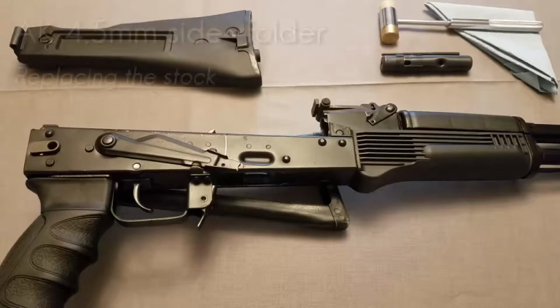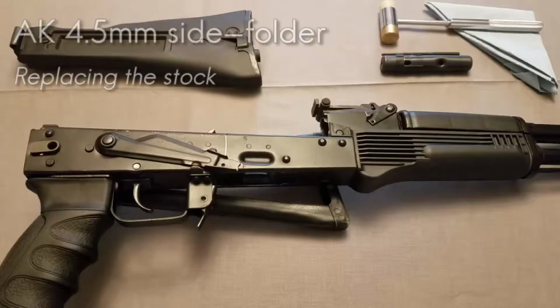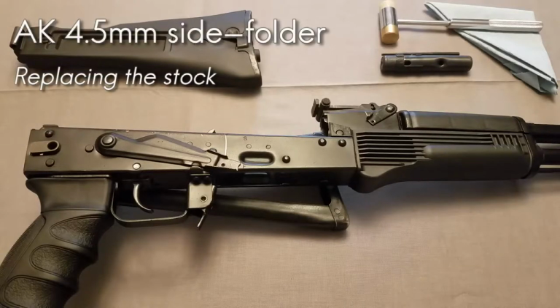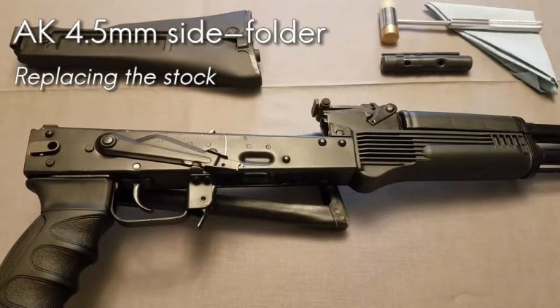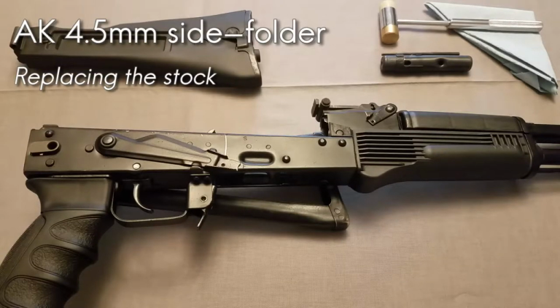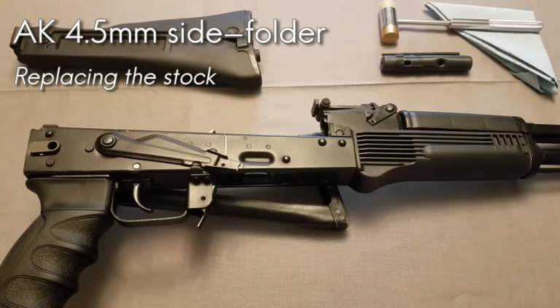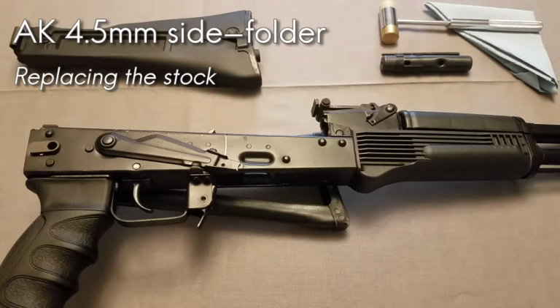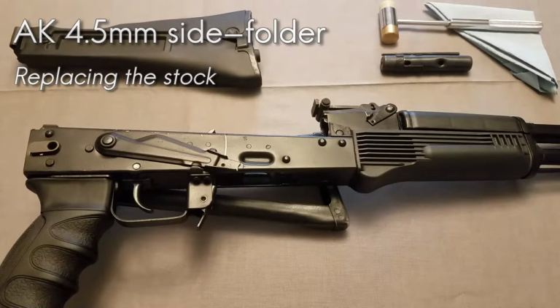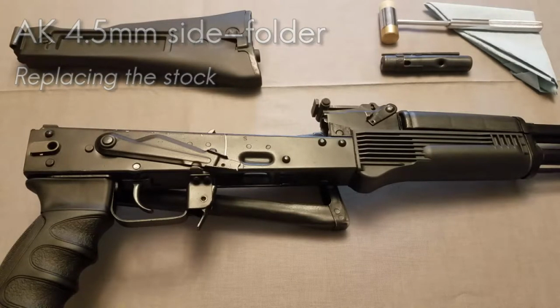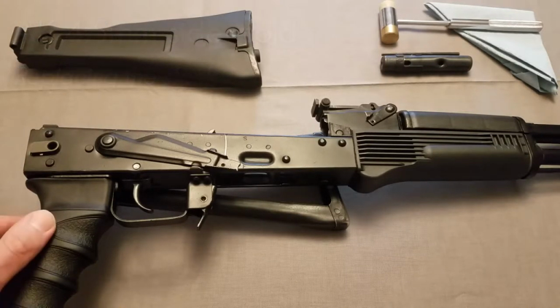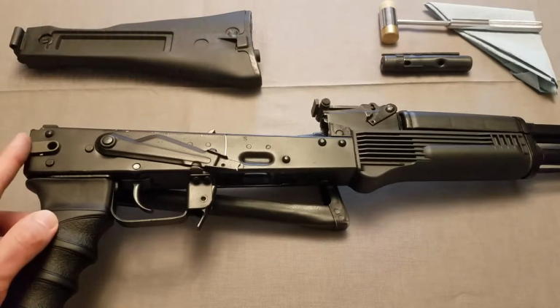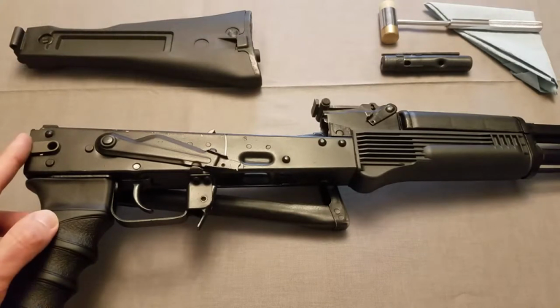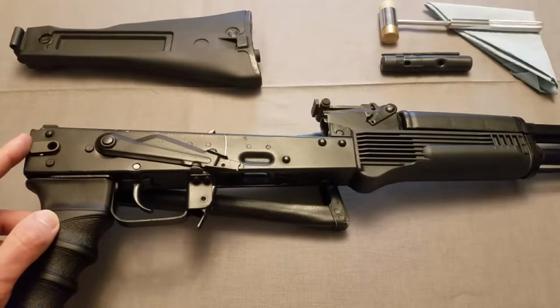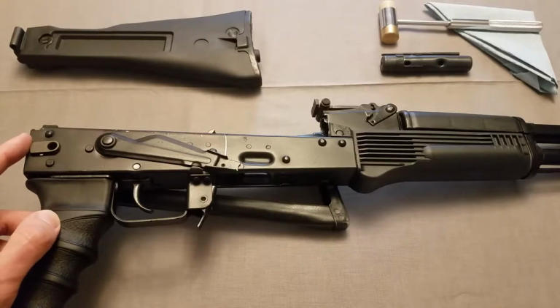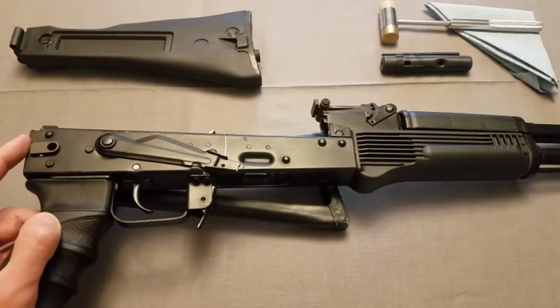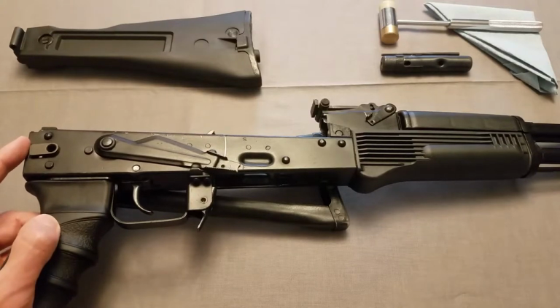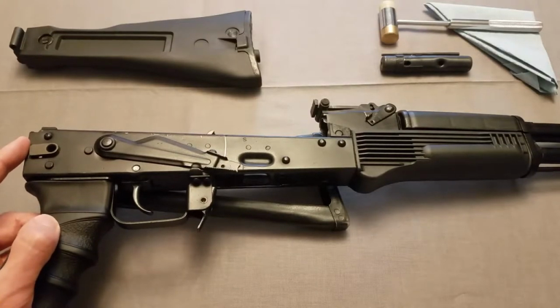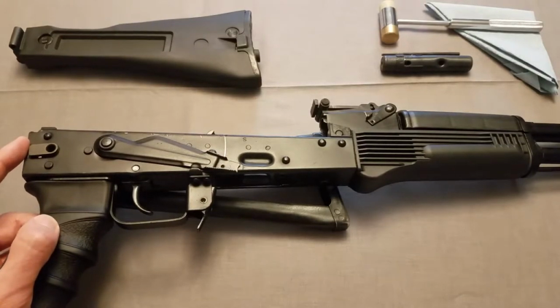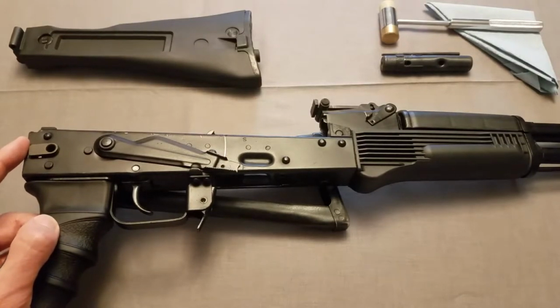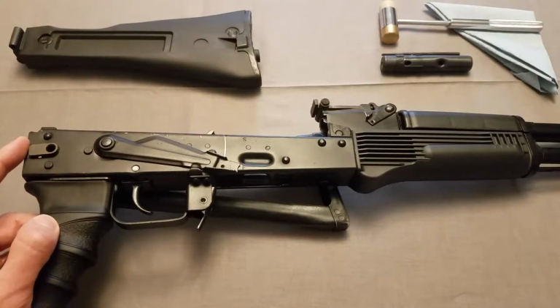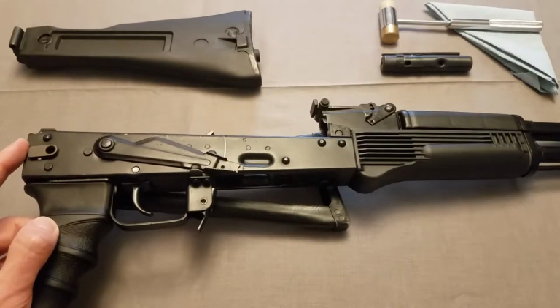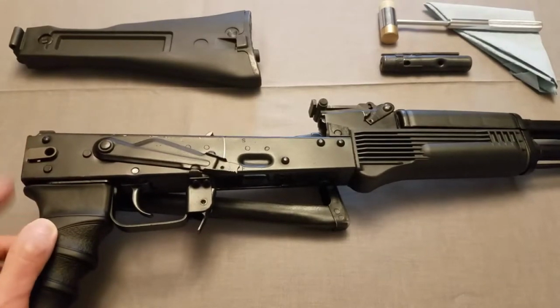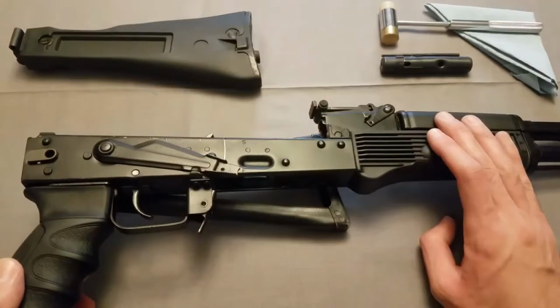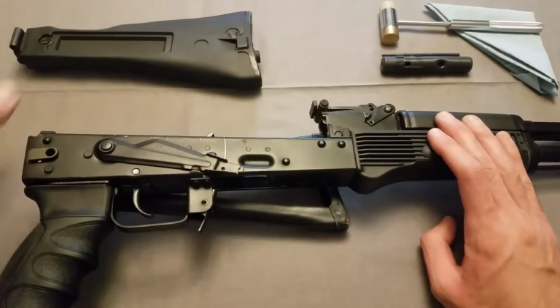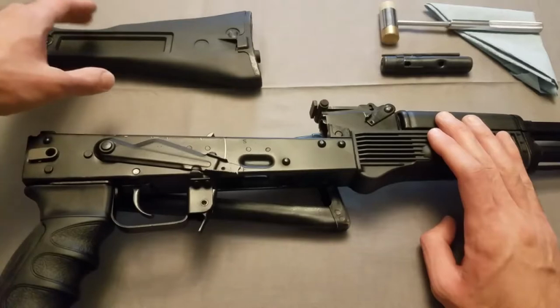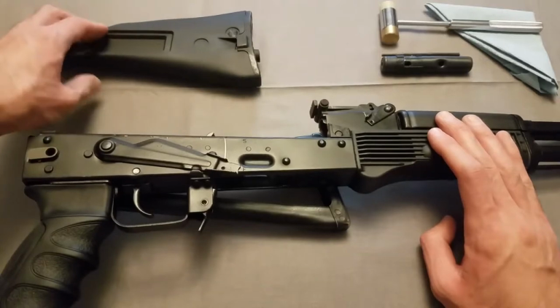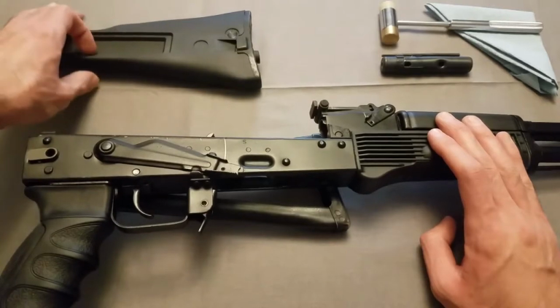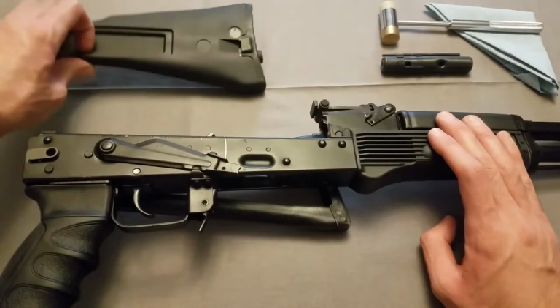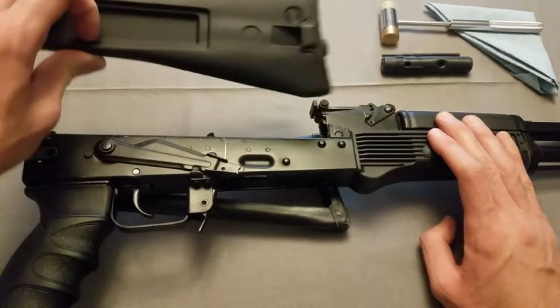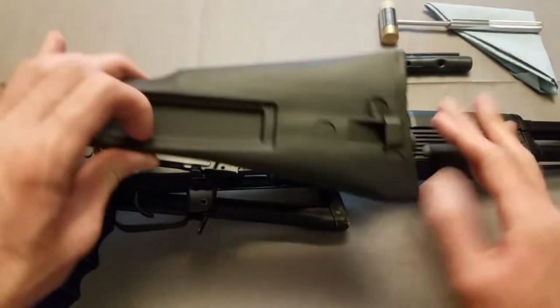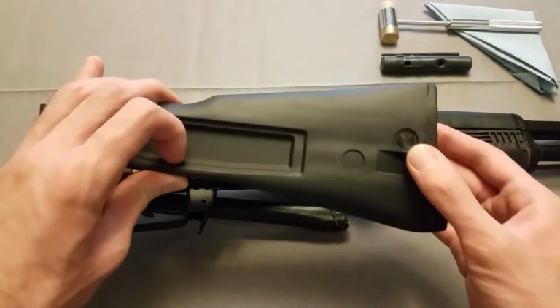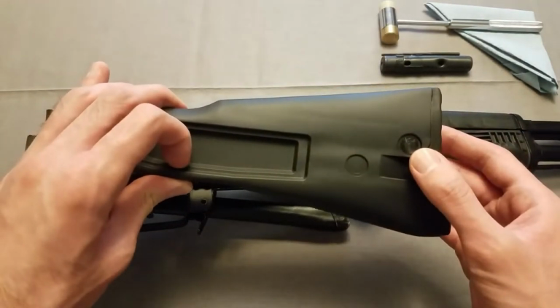Hello everyone, I wanted to make a quick video on how to remove a side folding AK stock like I have here. Specifically this is a 4.5mm pin, Arsenal stock, and I will be replacing it with a solid stock, also made by Arsenal.